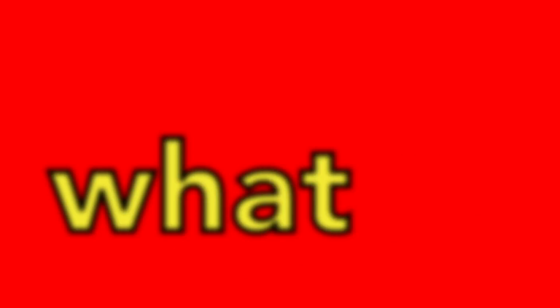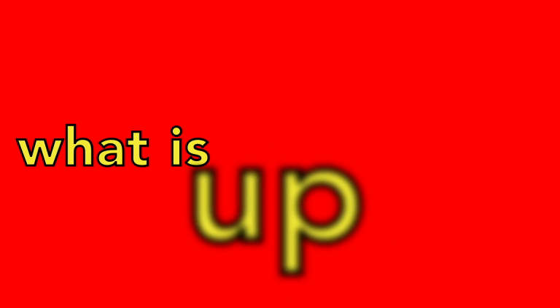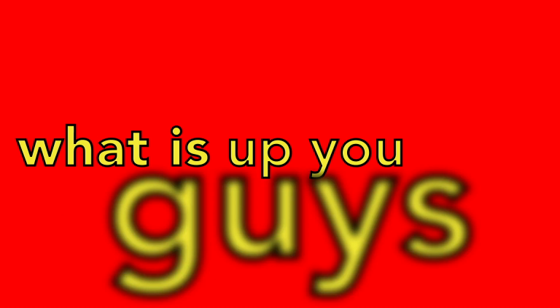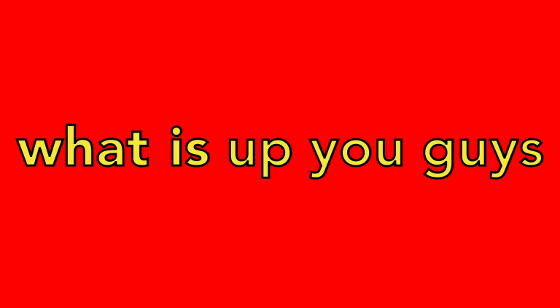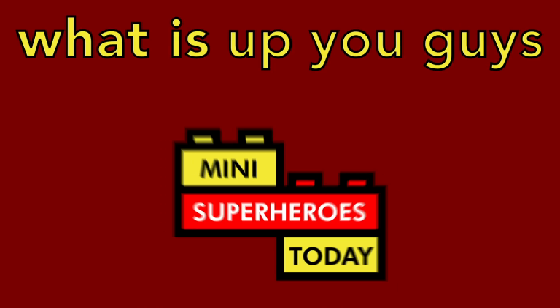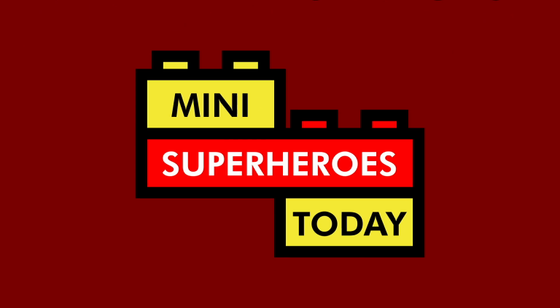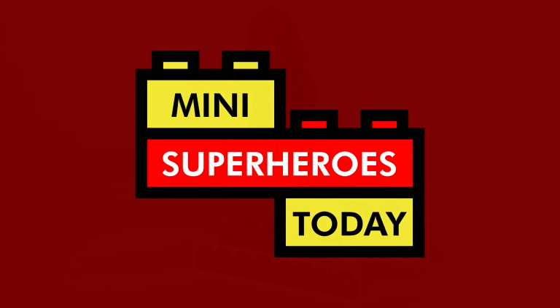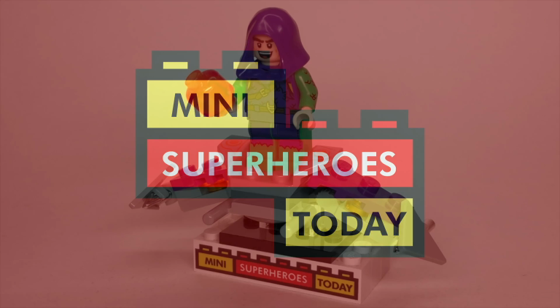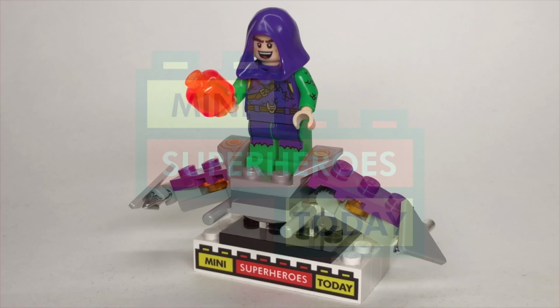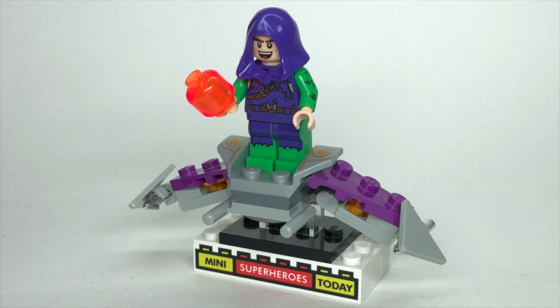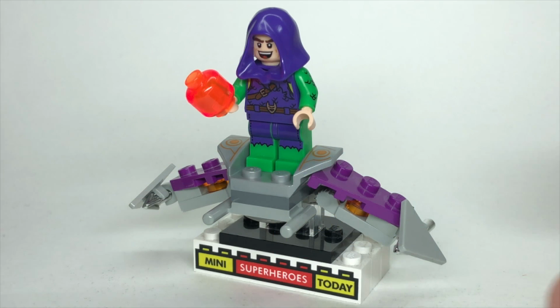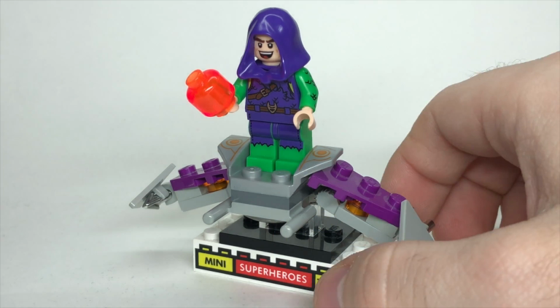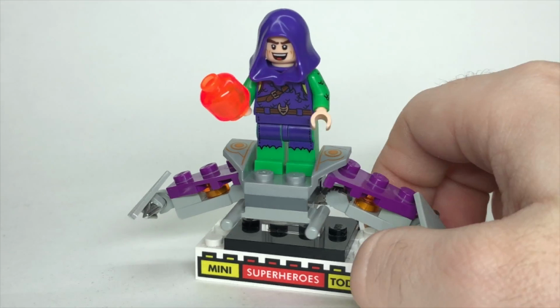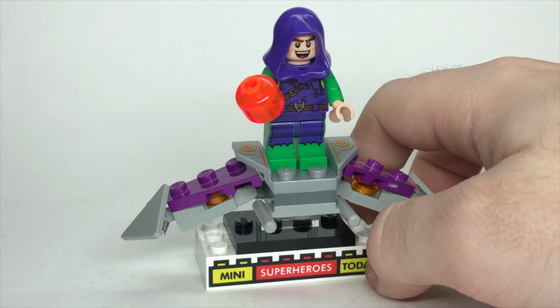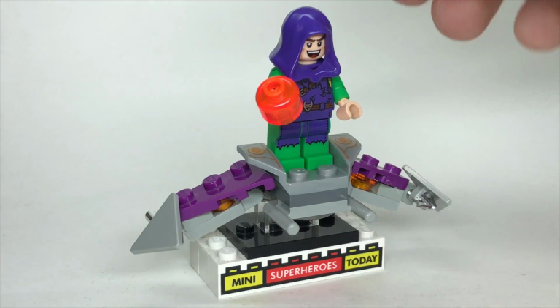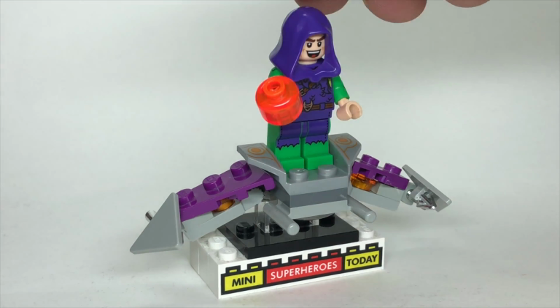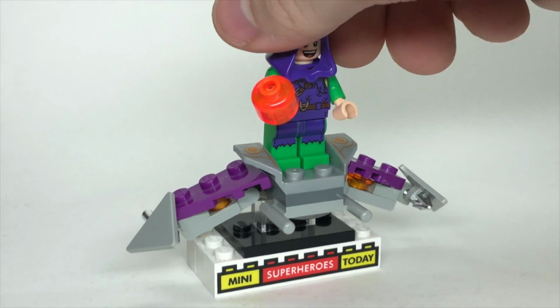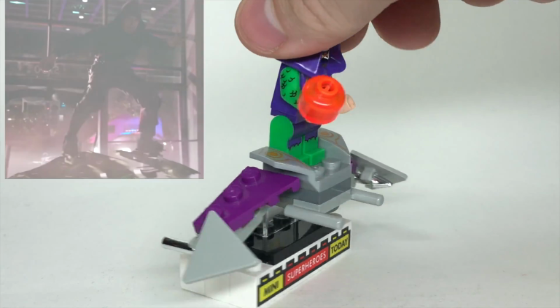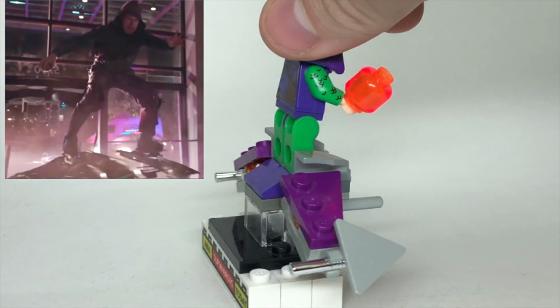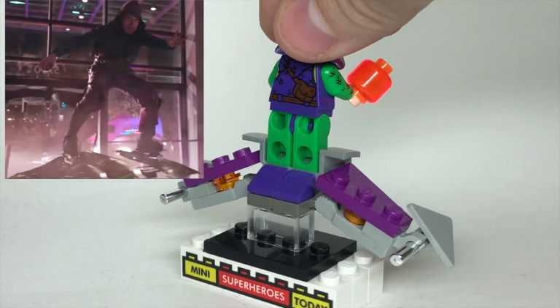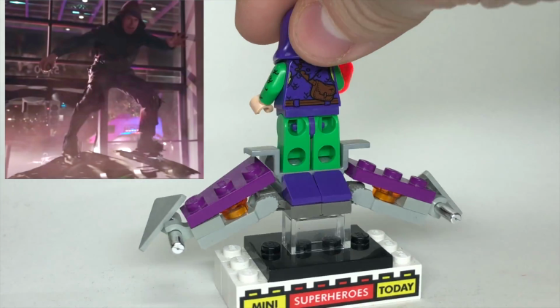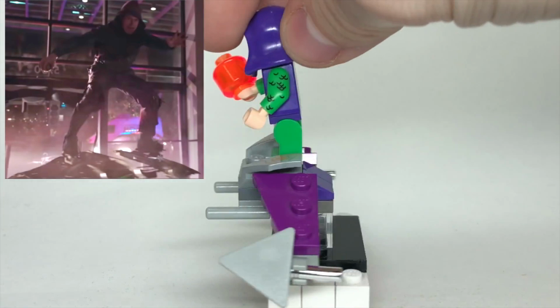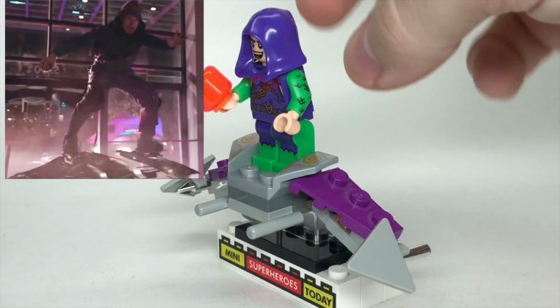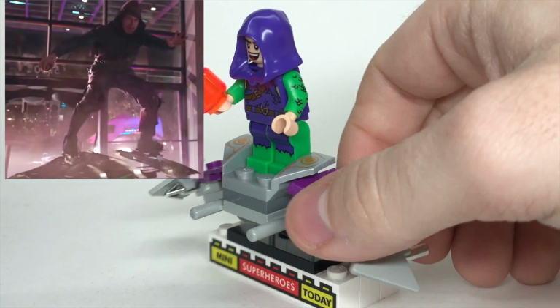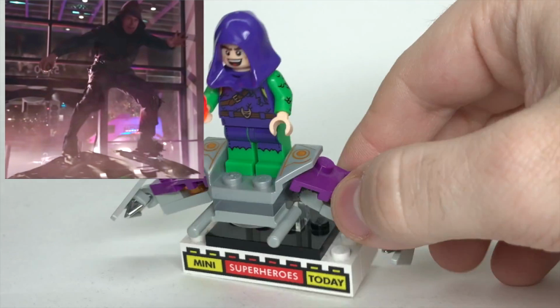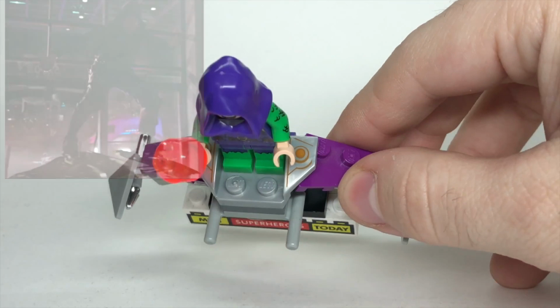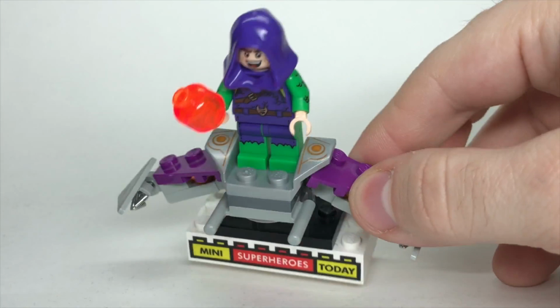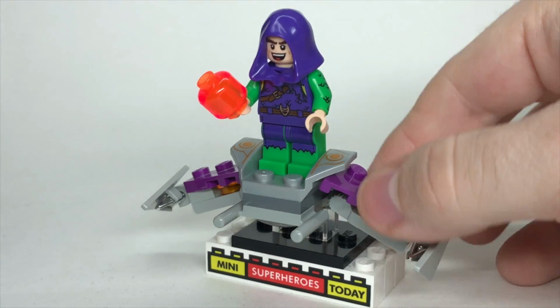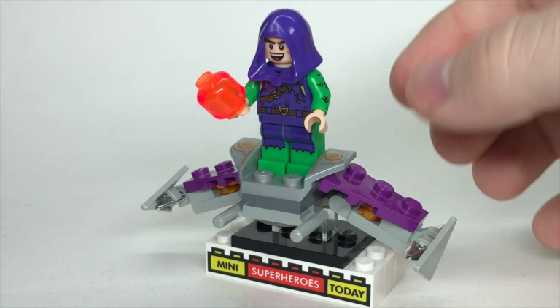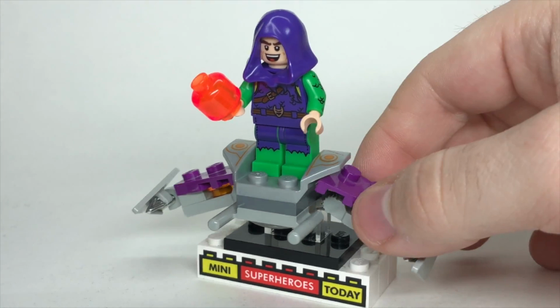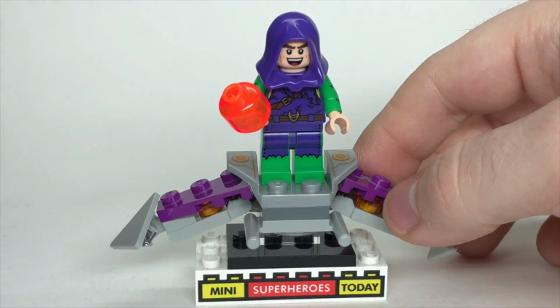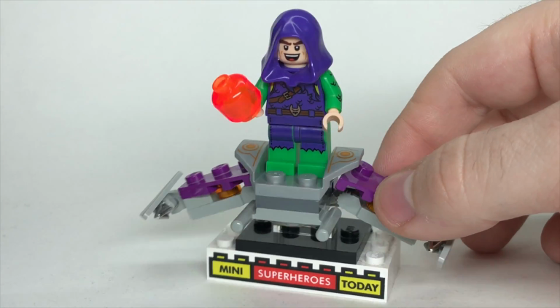What is up you guys? This is Many Superheroes Today. Hey guys, Jonathan here, and today I'll be showing you how to build the Green Goblin from Spider-Man No Way Home, as well as an updated glider mock, and how you can build his glider as well.